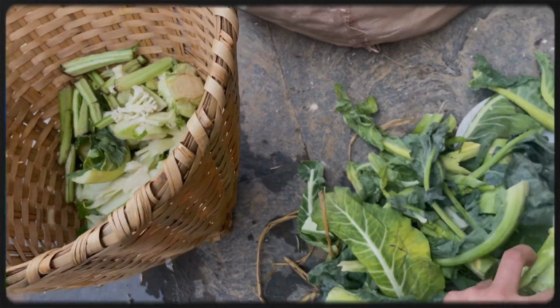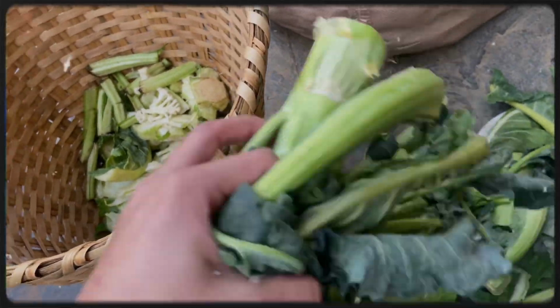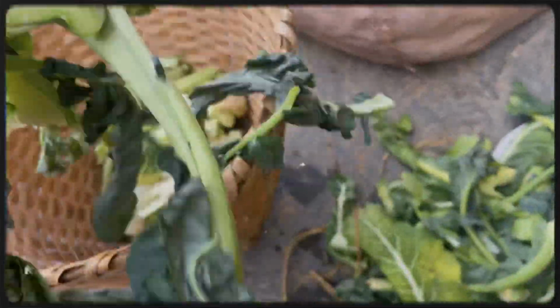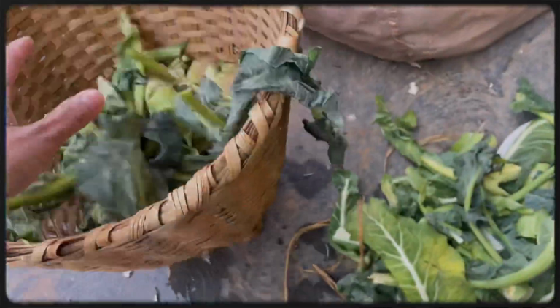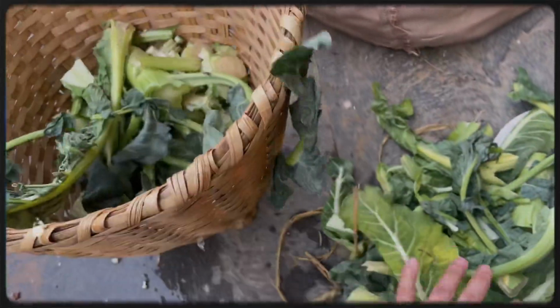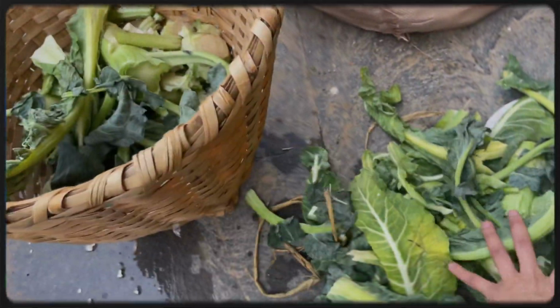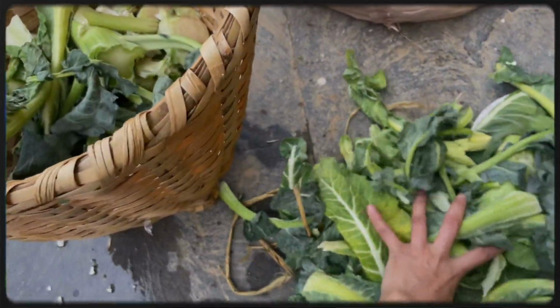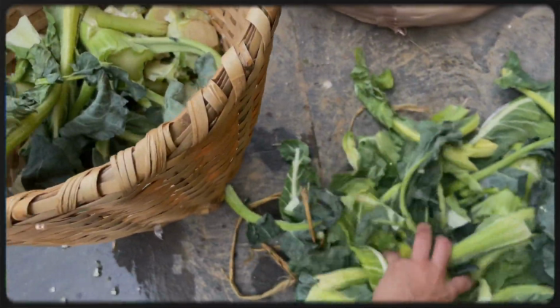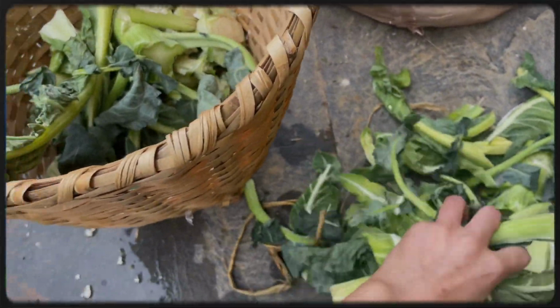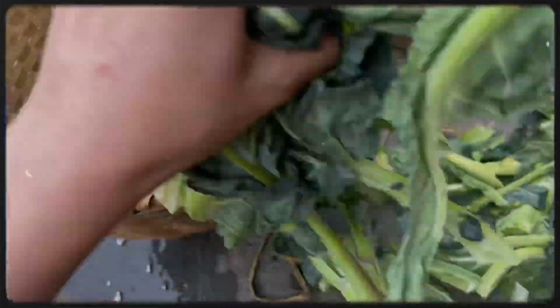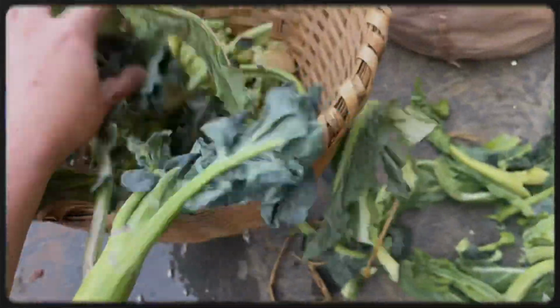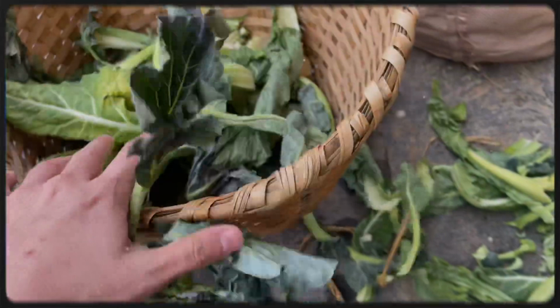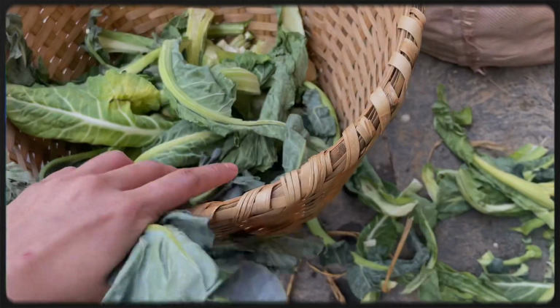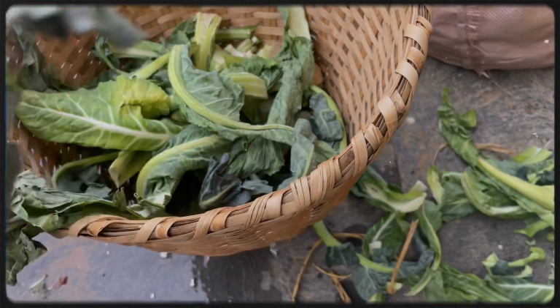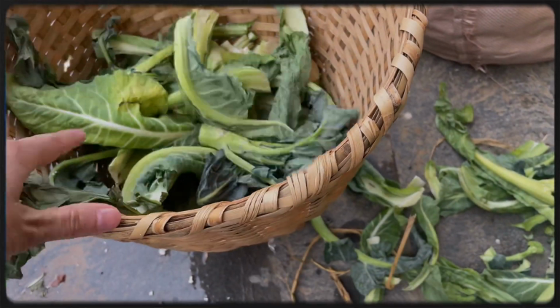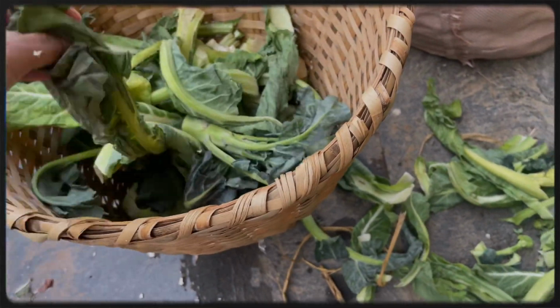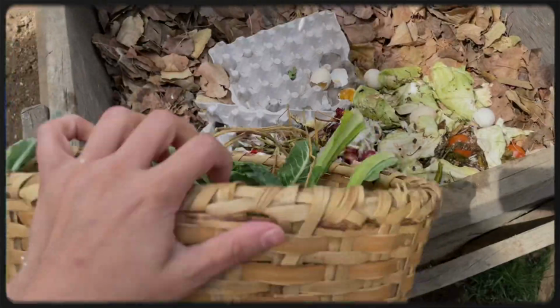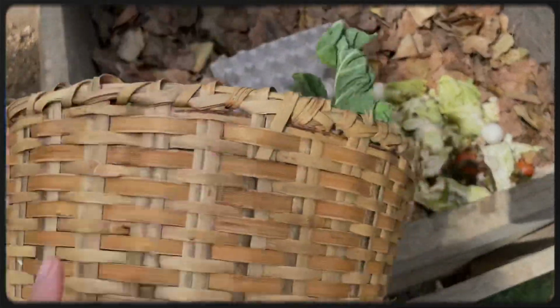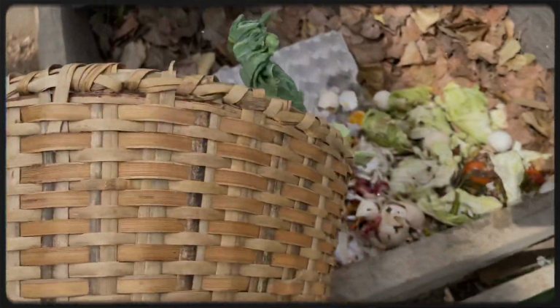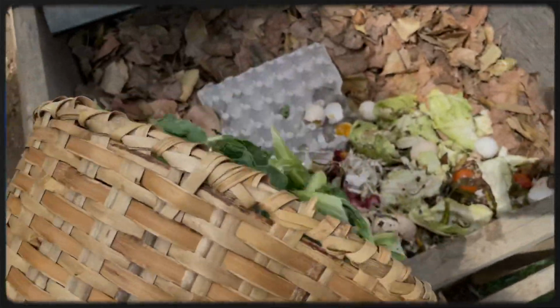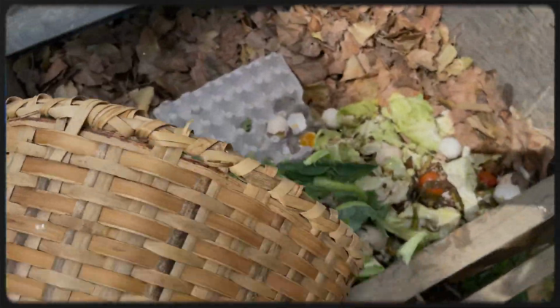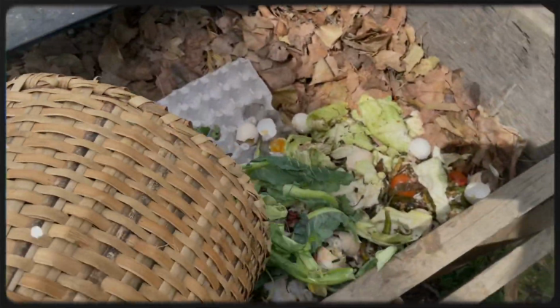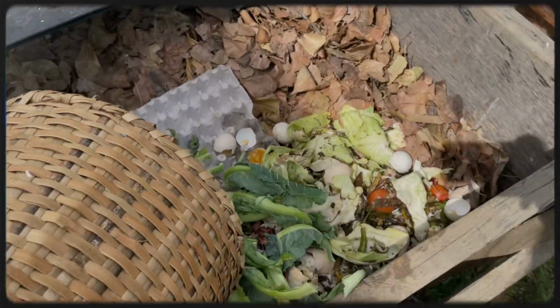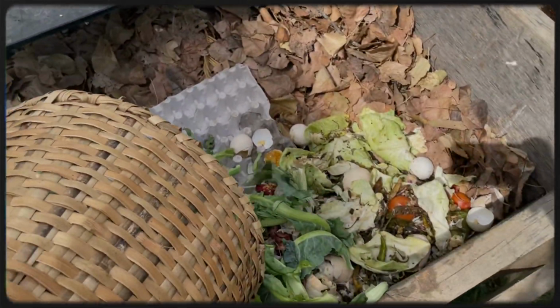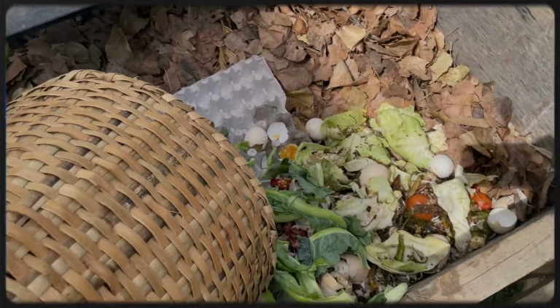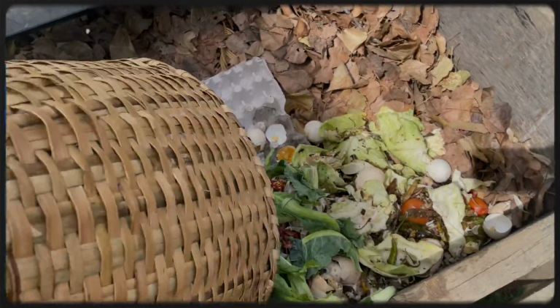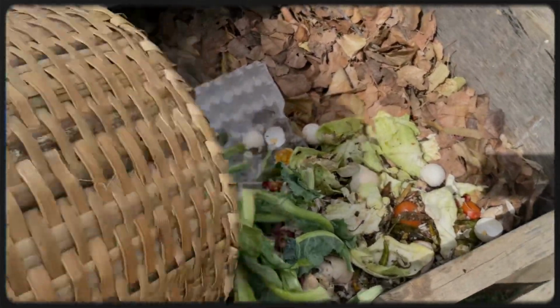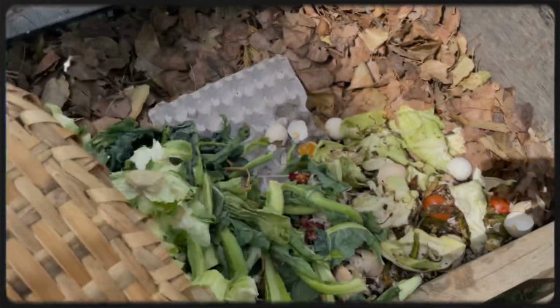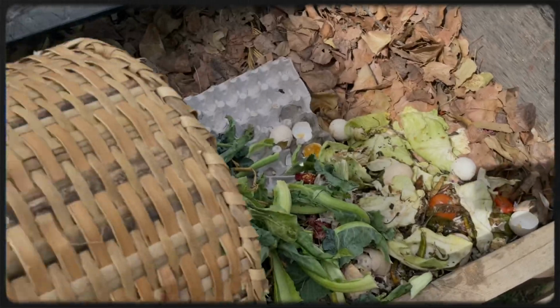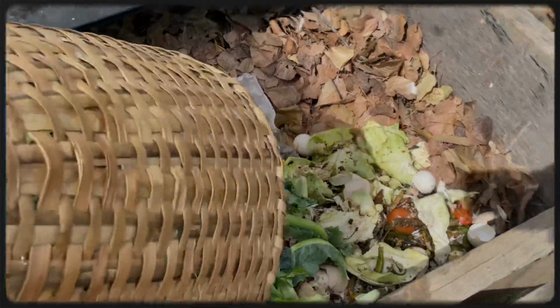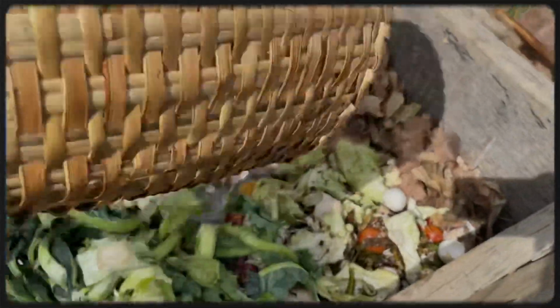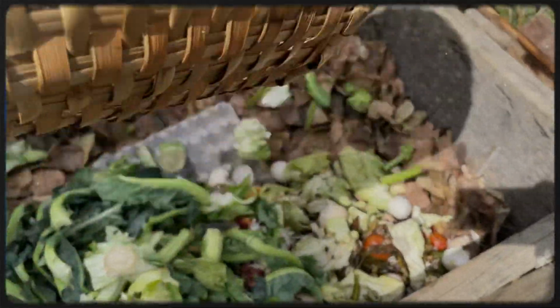This waste goes in the compost. This is our compost — we put all of our vegetable waste in here.